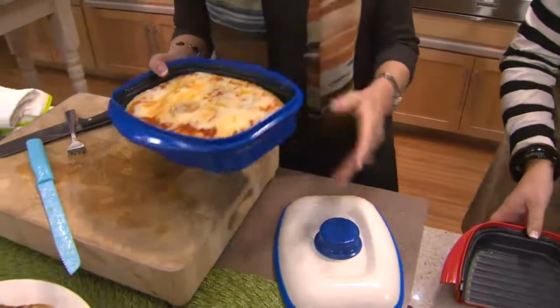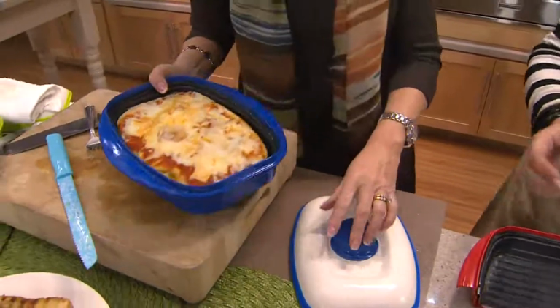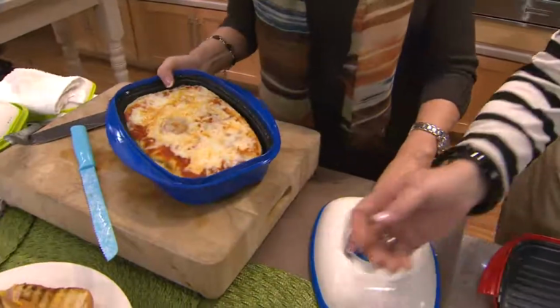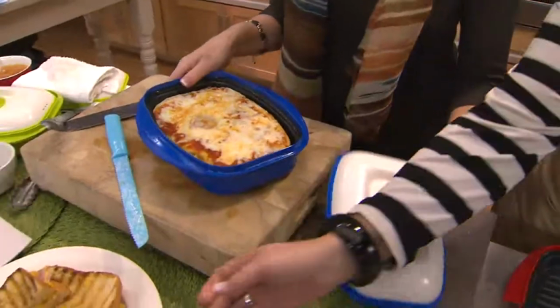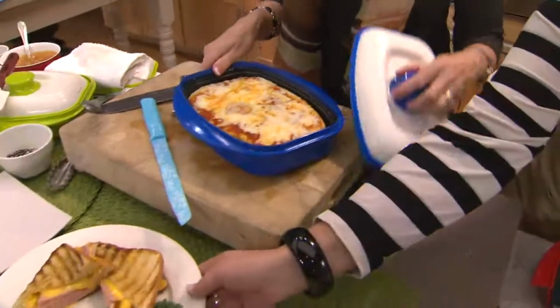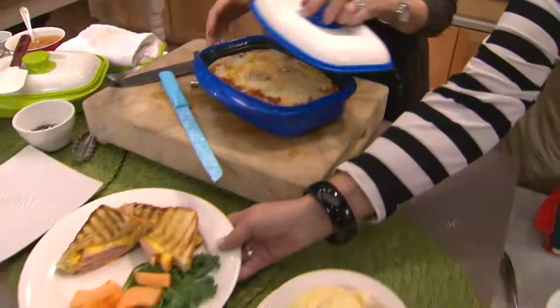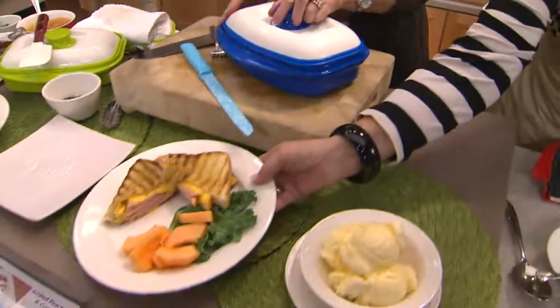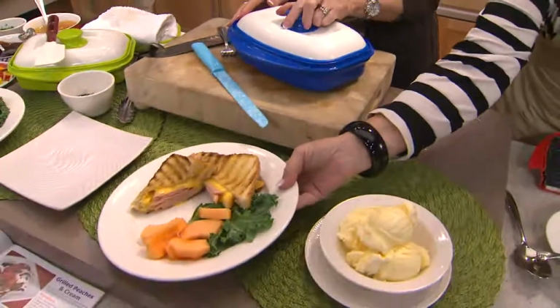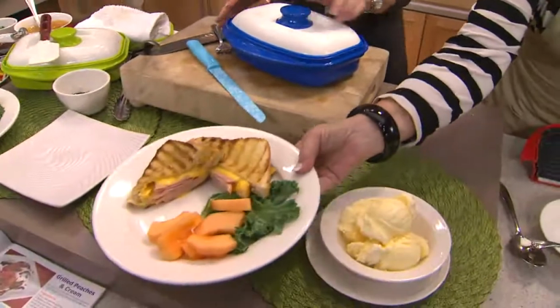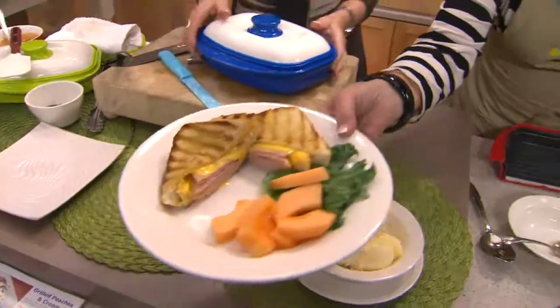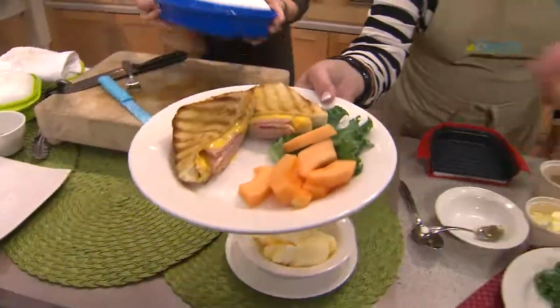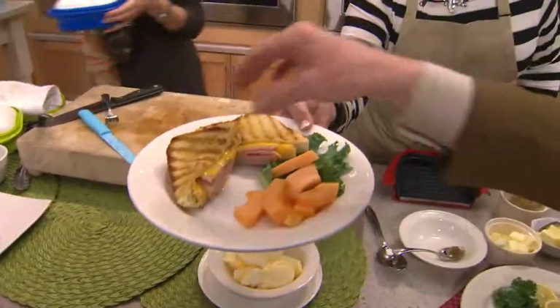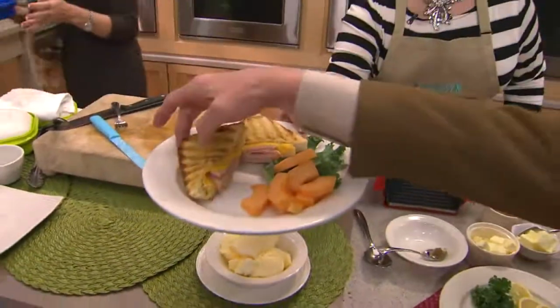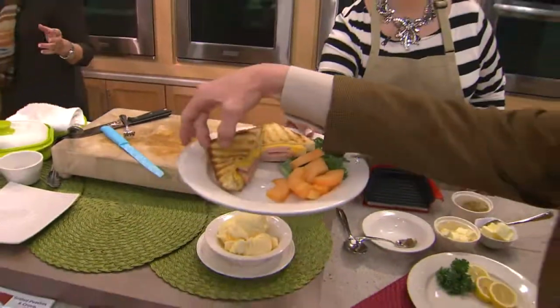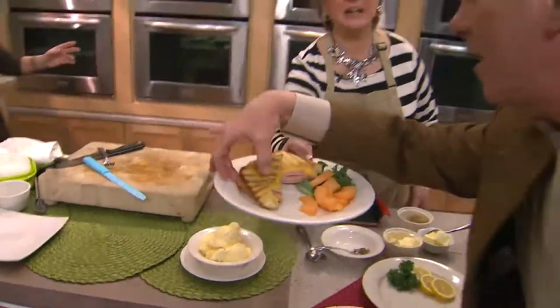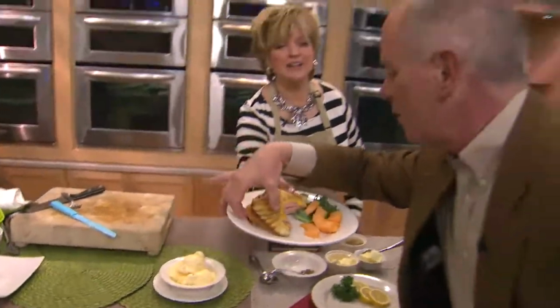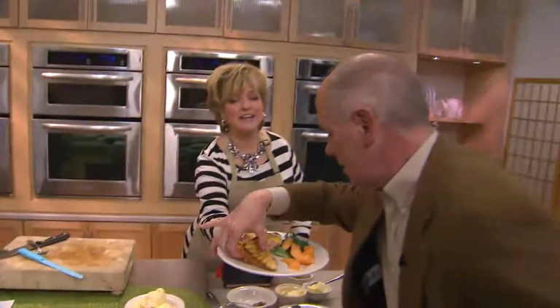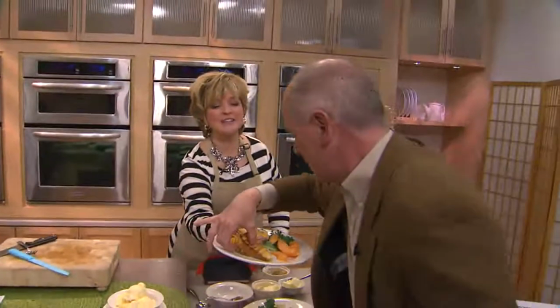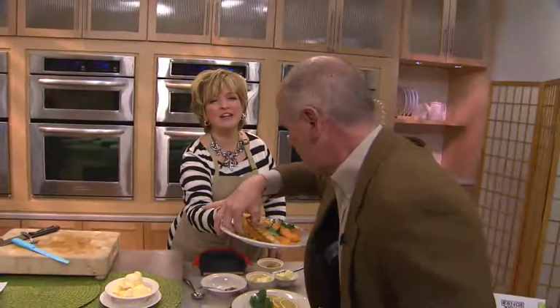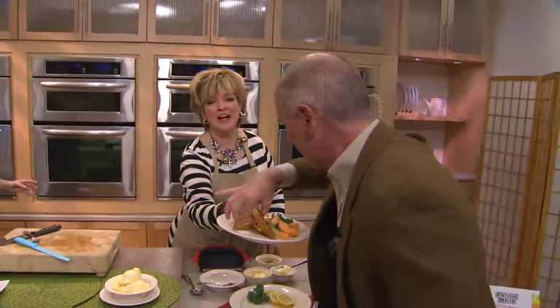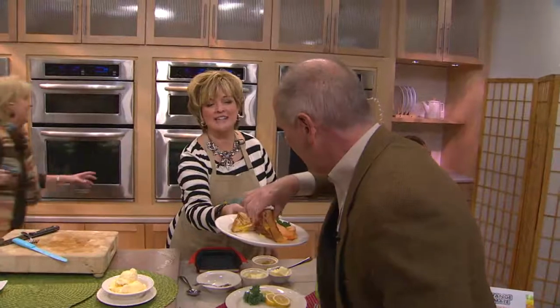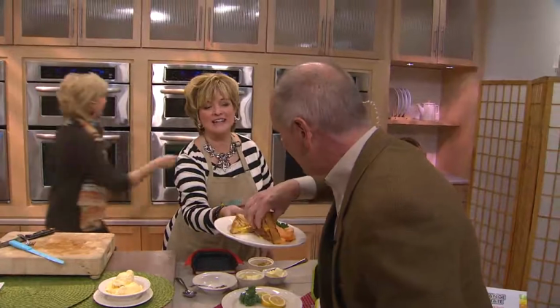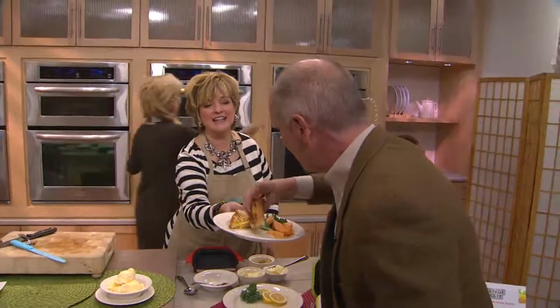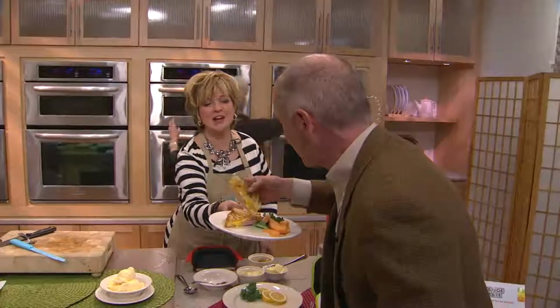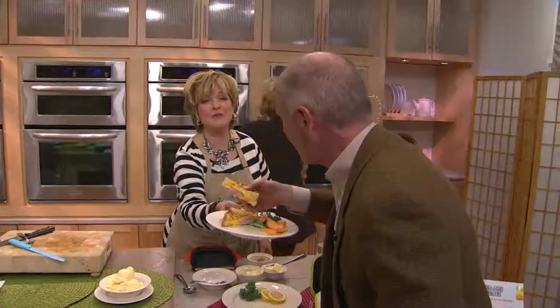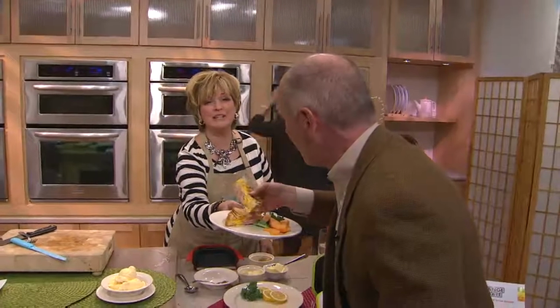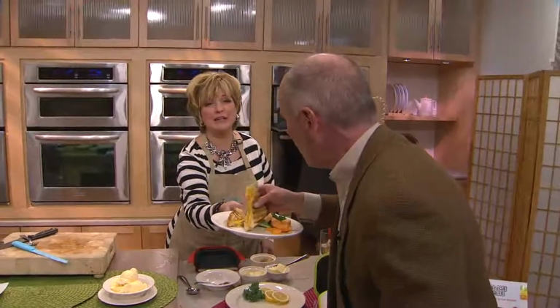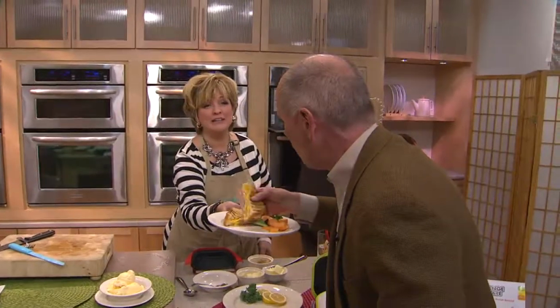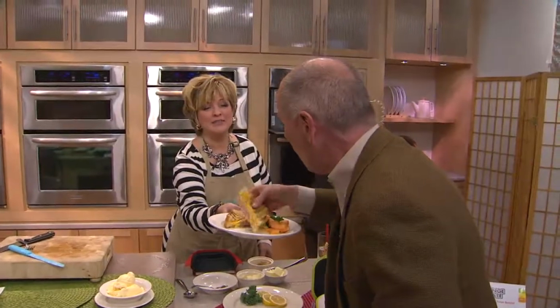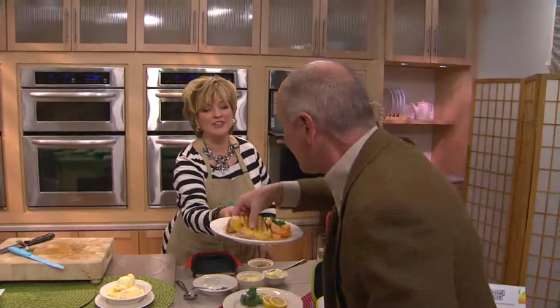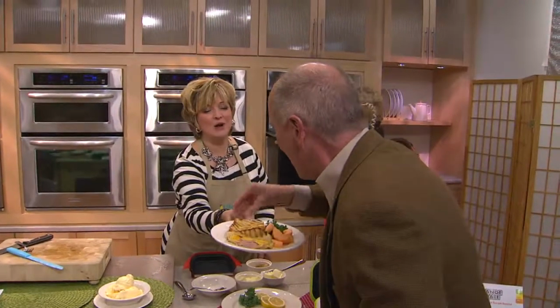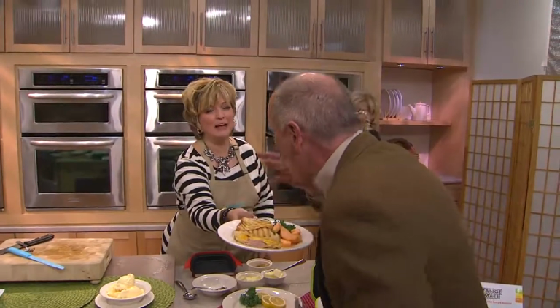I think we need to get some bananas foster going. Dan Hughes — wait, Dan is on the air next and he has time for a quick sandwich. Here, take the whole plate!